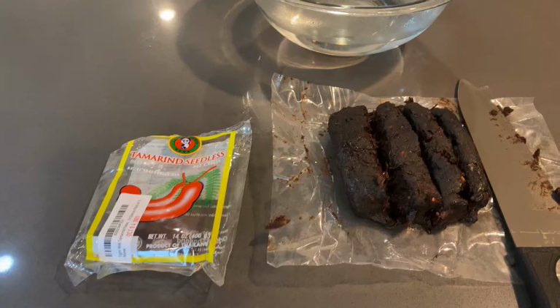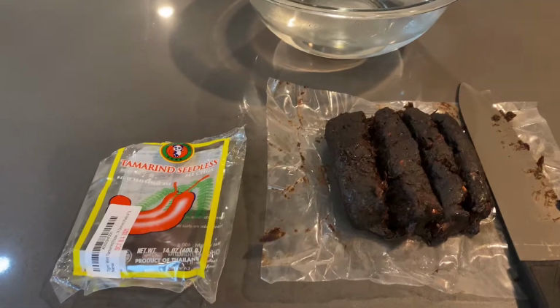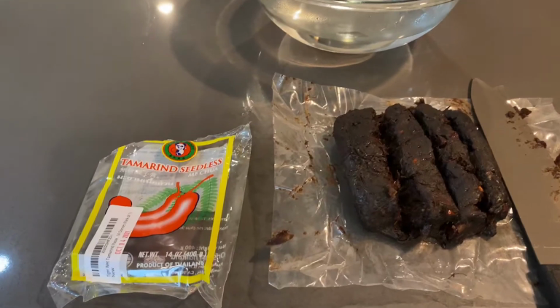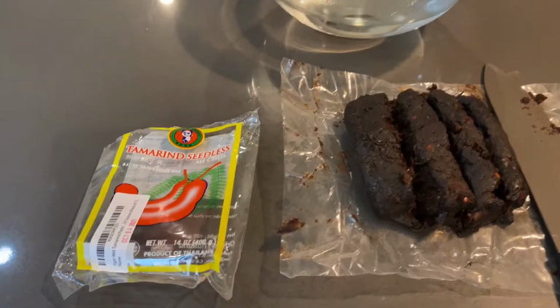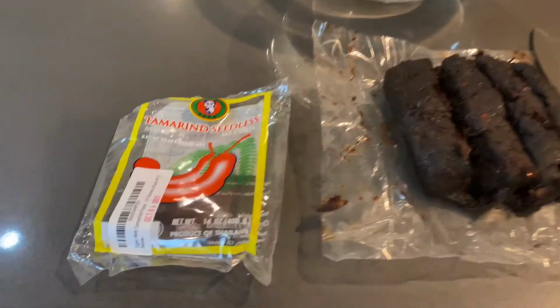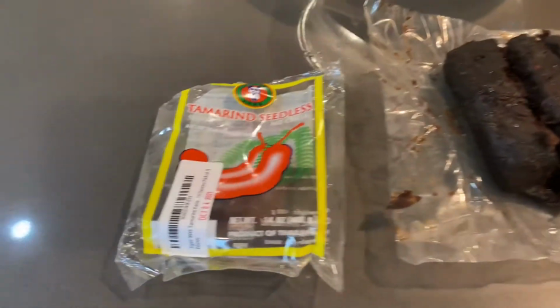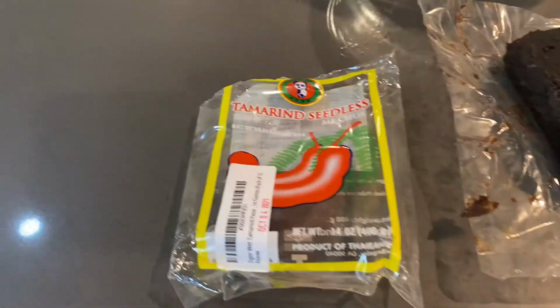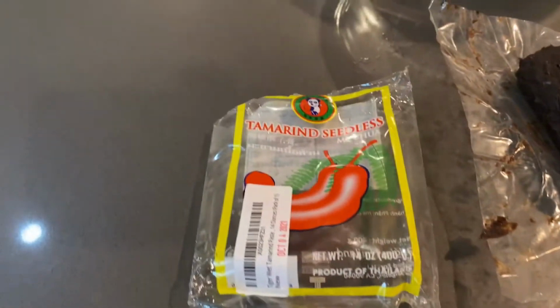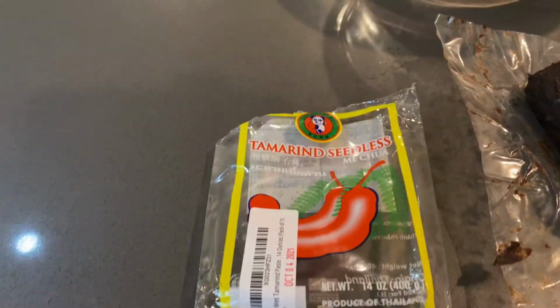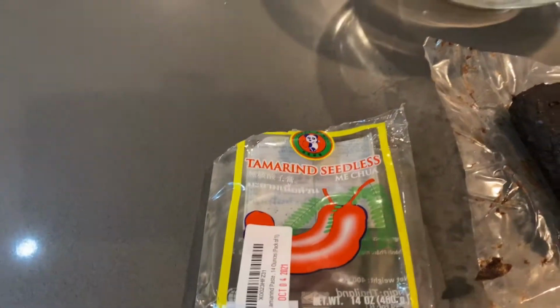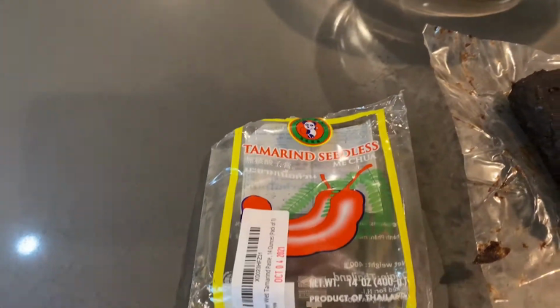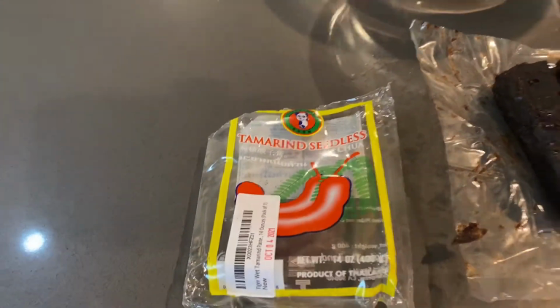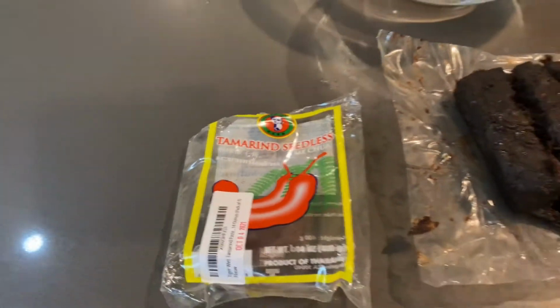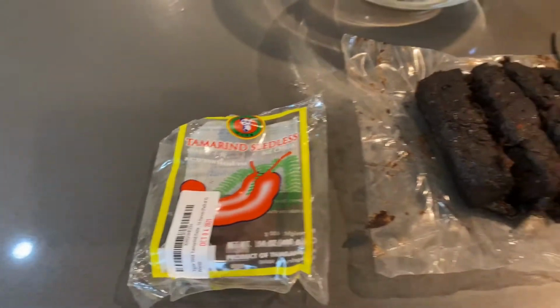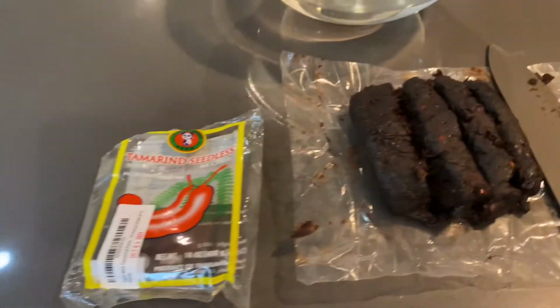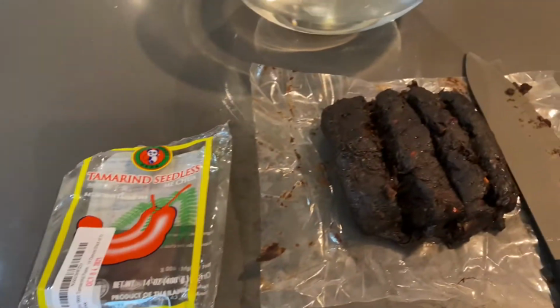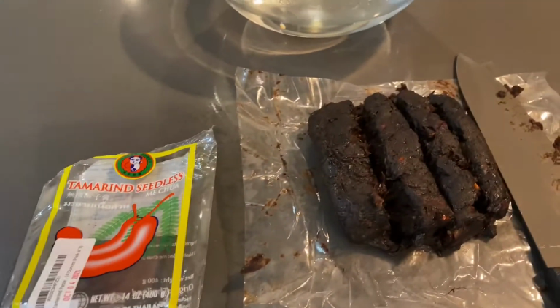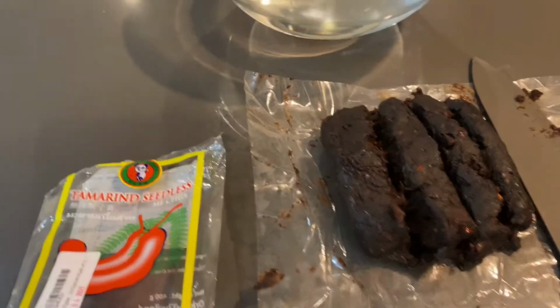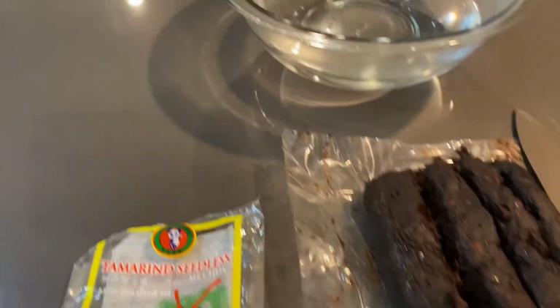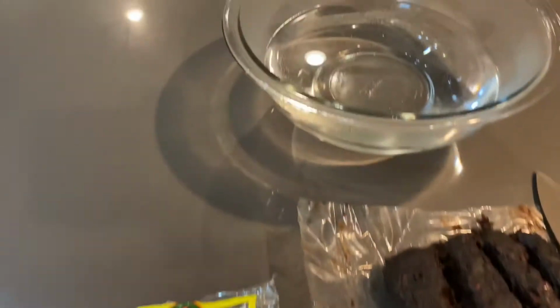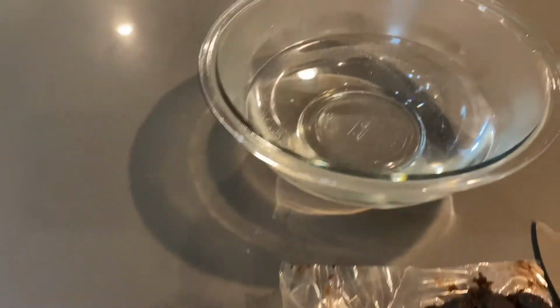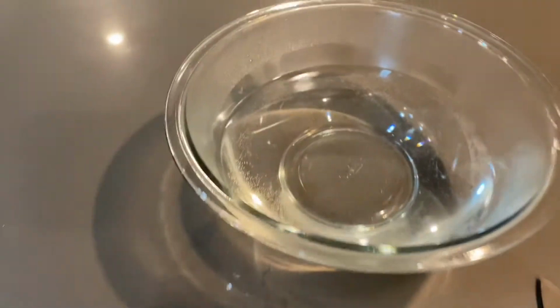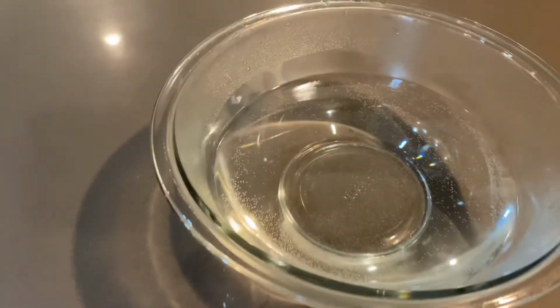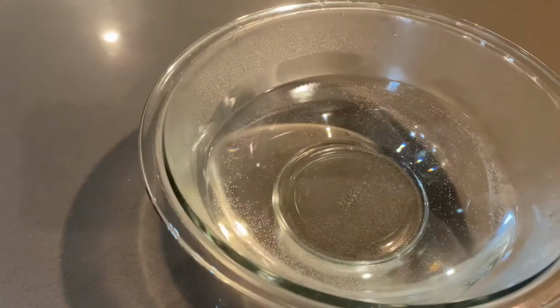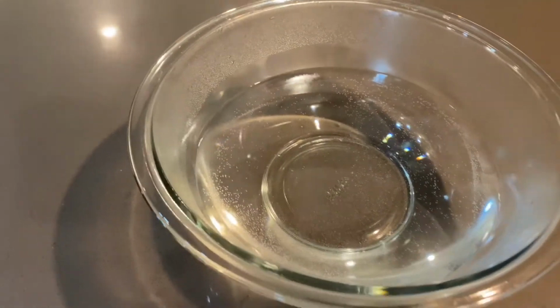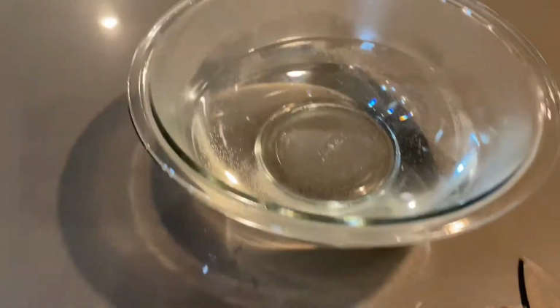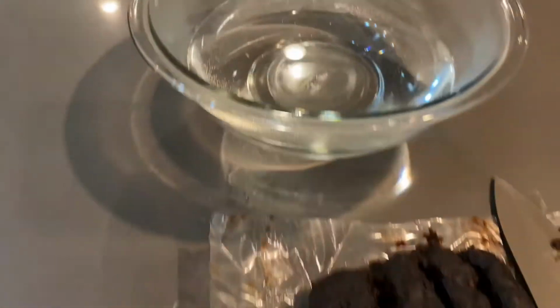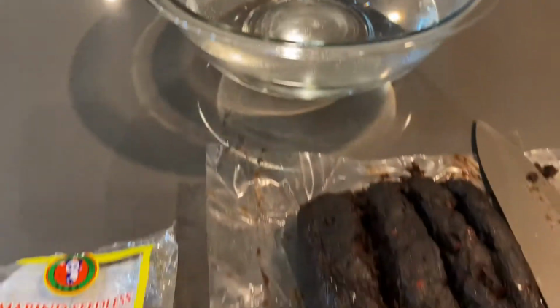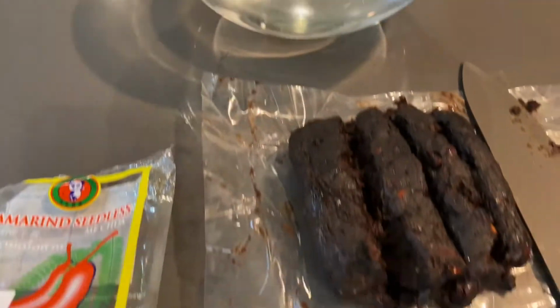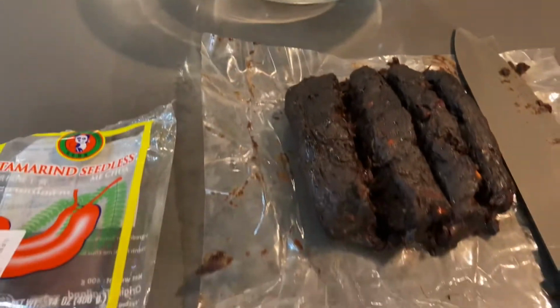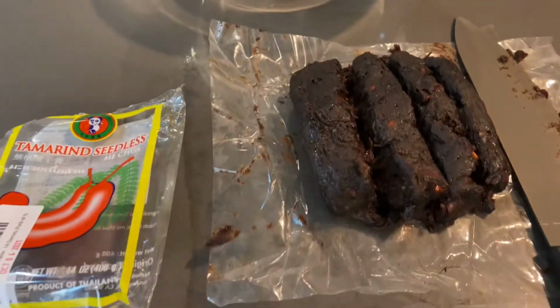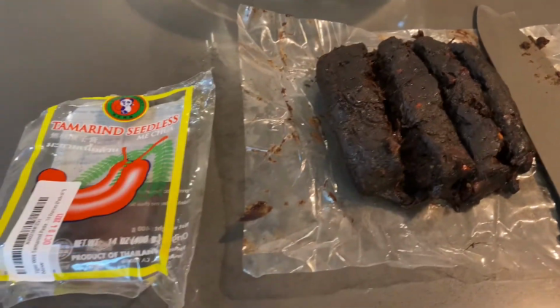Hello everyone. Welcome back to Bell Tribe TV. Today we are going to be preparing some tamarind paste.